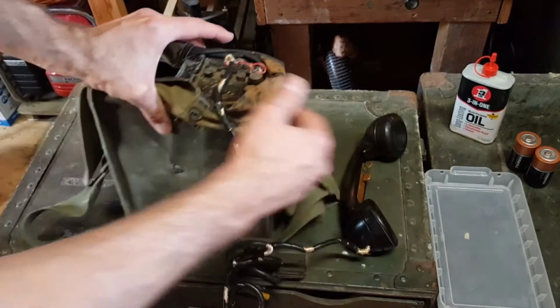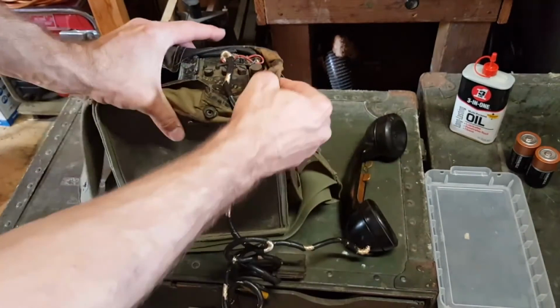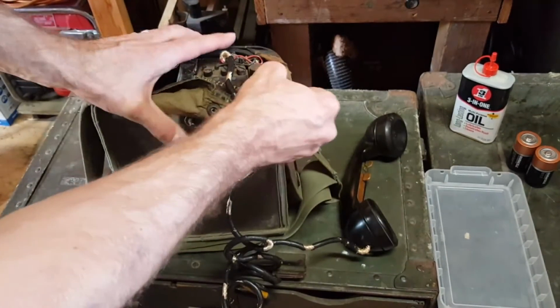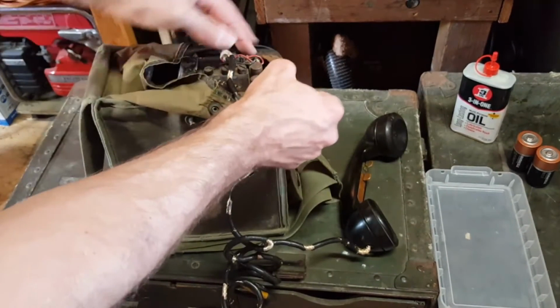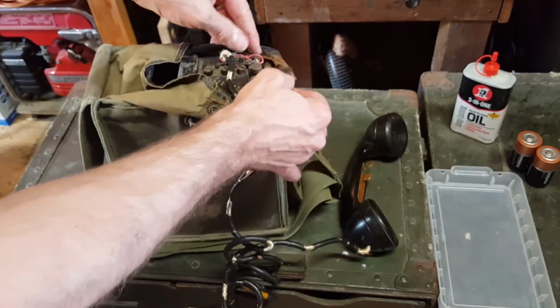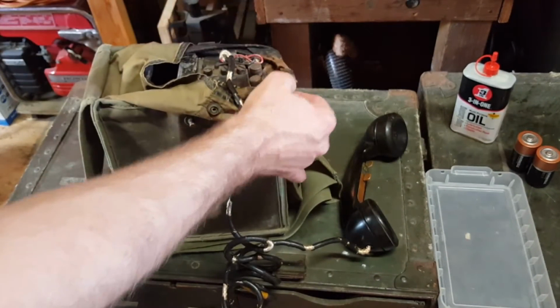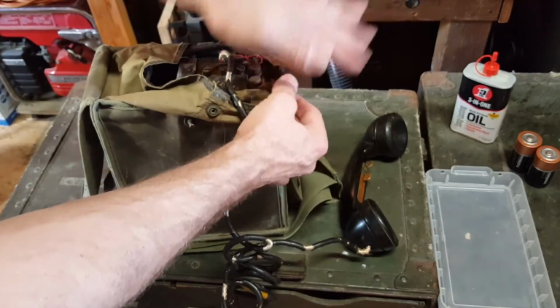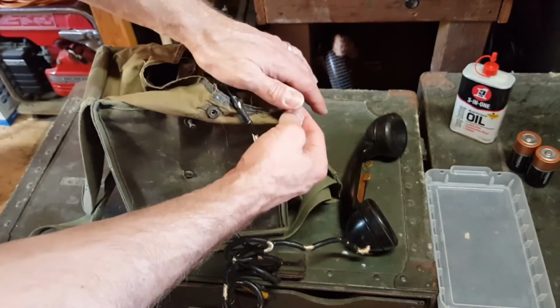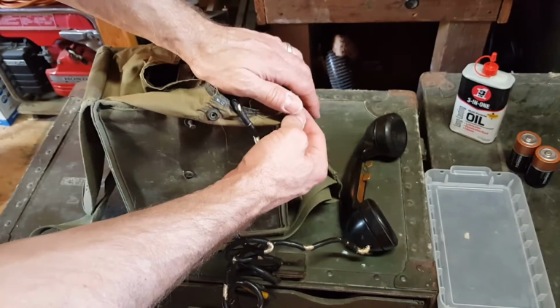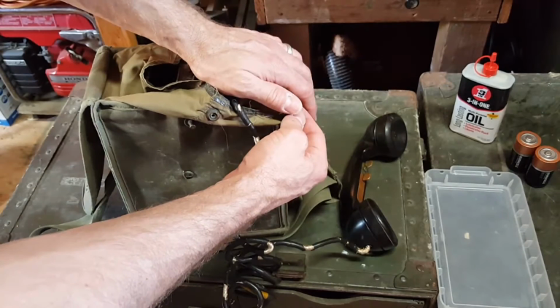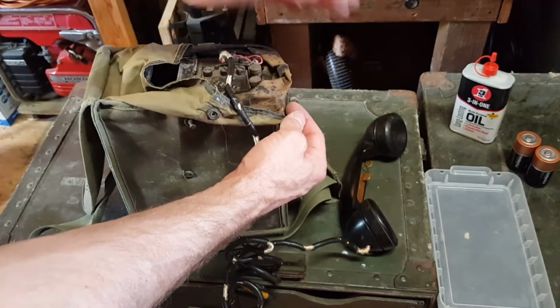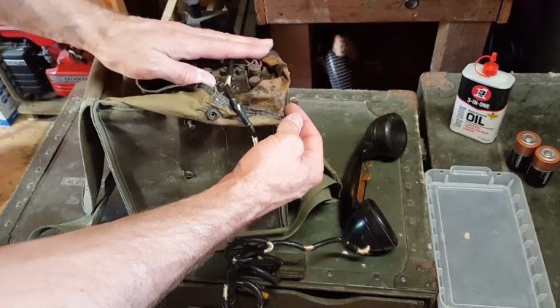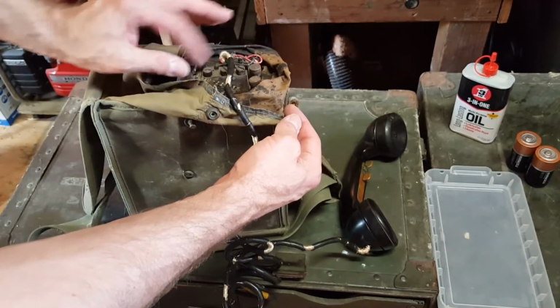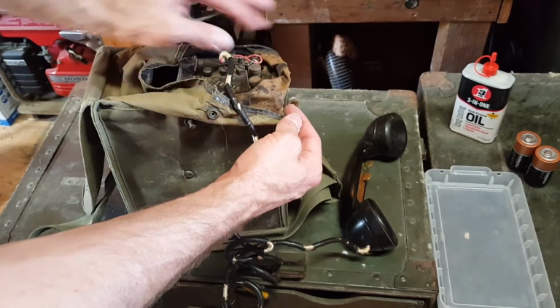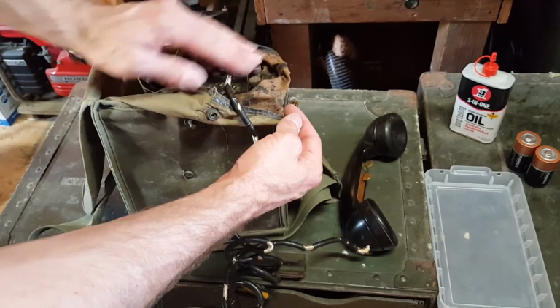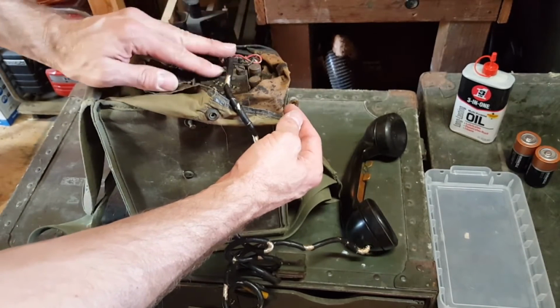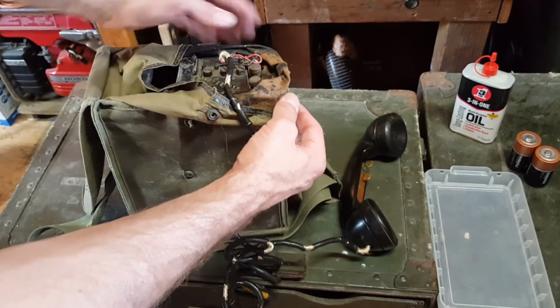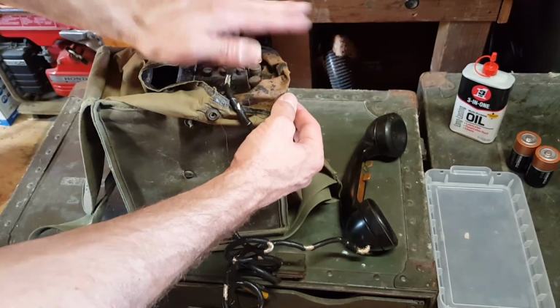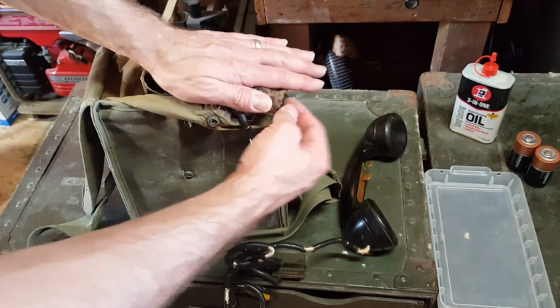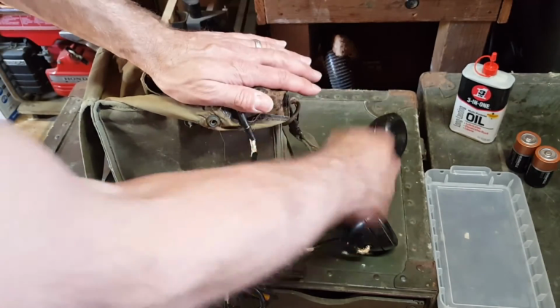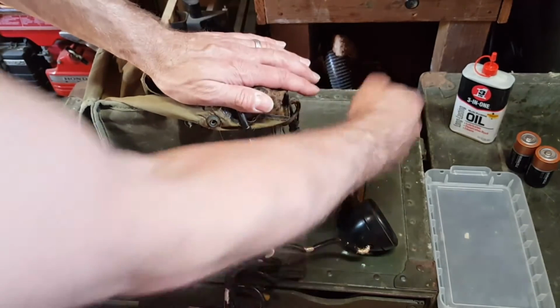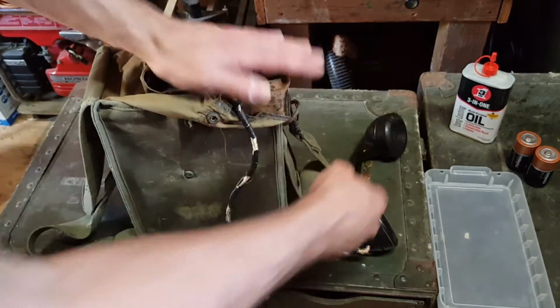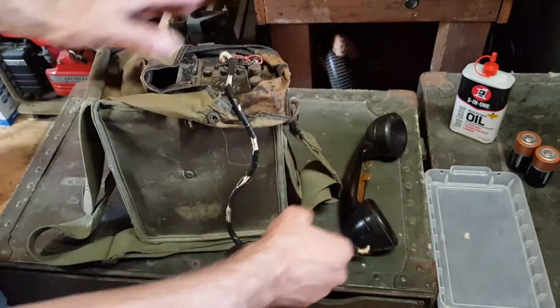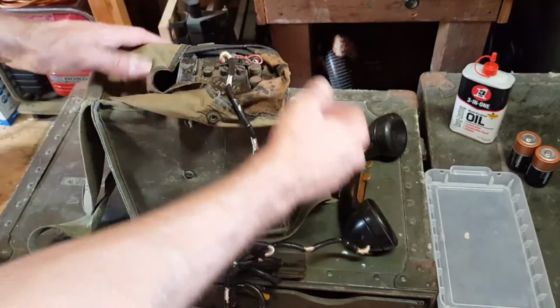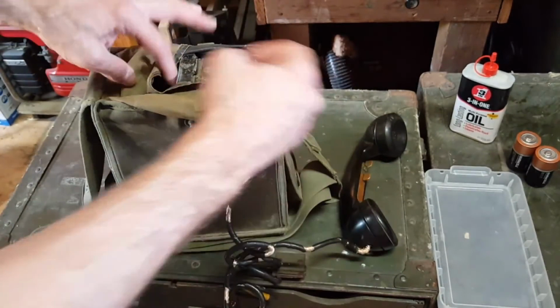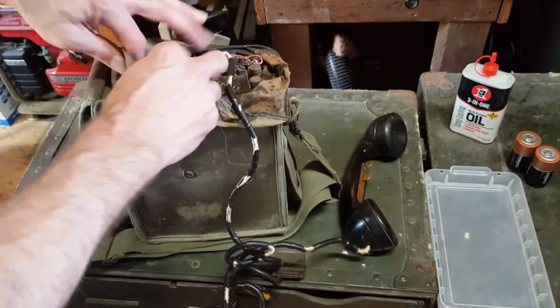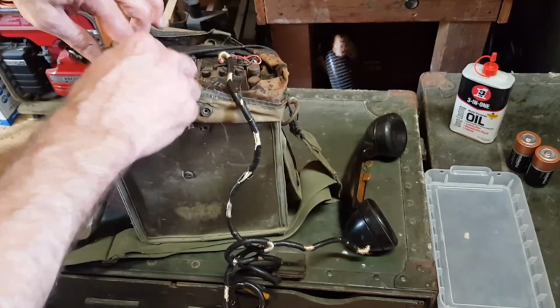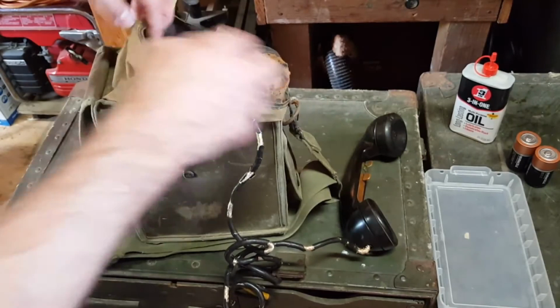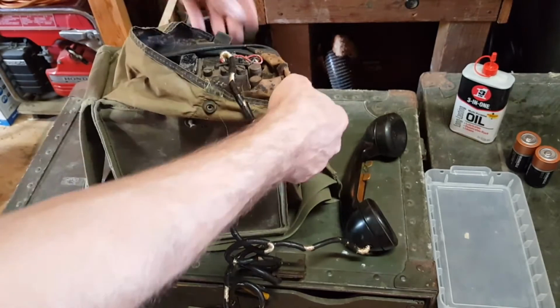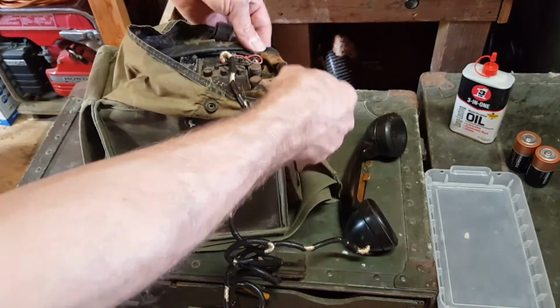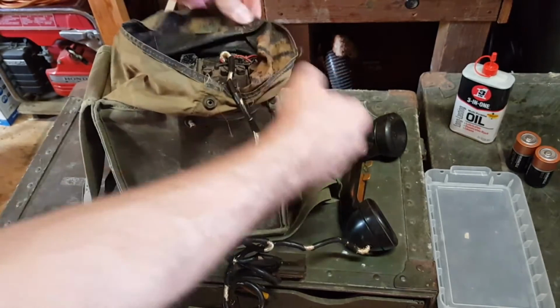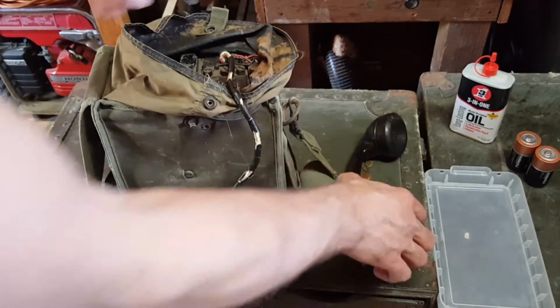One note: don't have your hand over the electrodes and connections on this thing while you're cranking, otherwise you will give yourself a nice little zap.